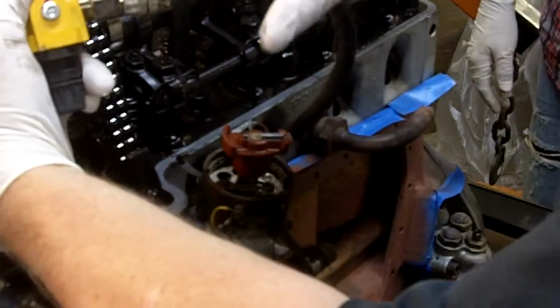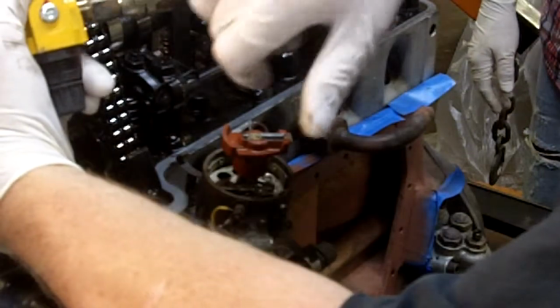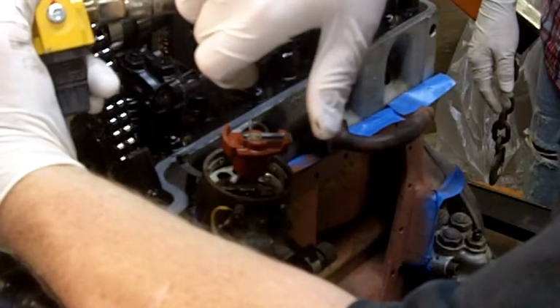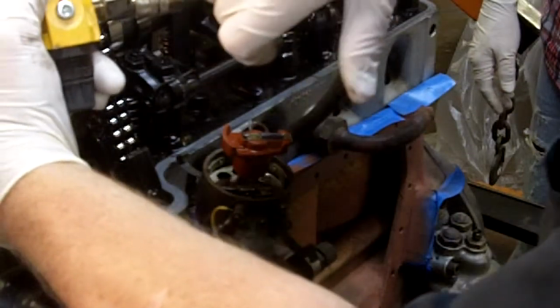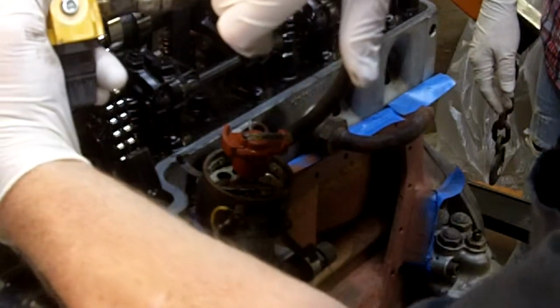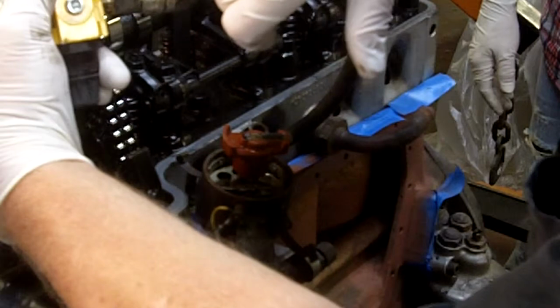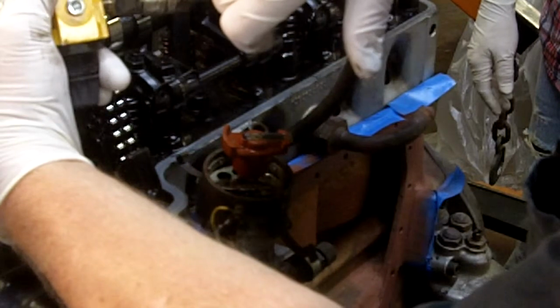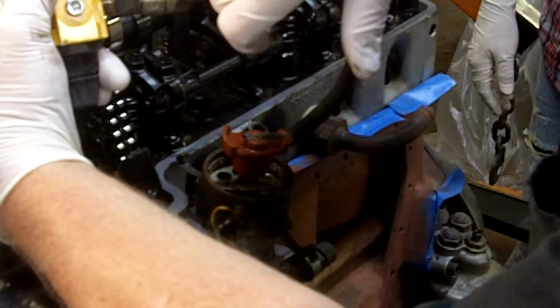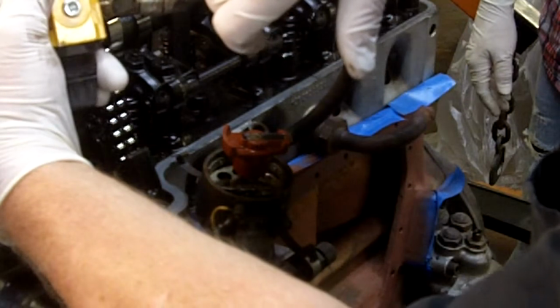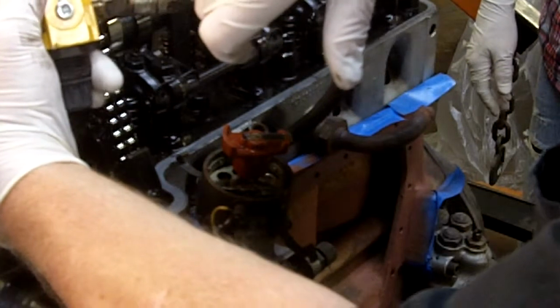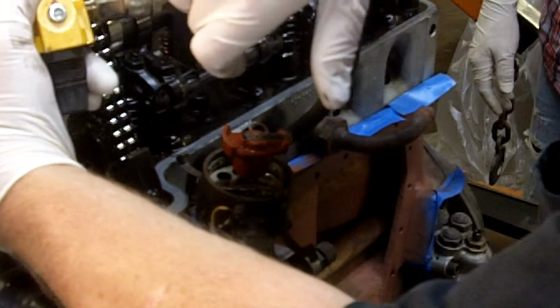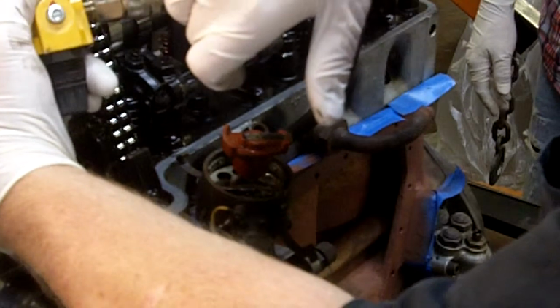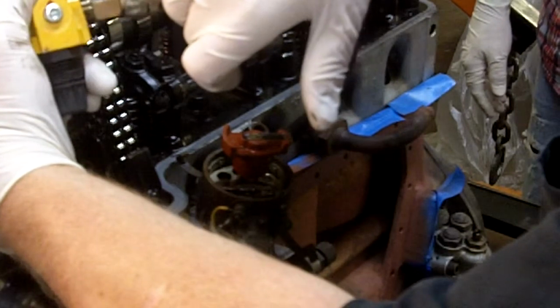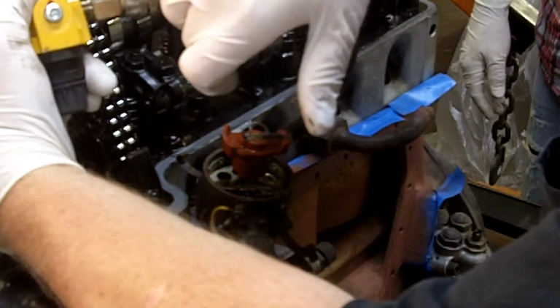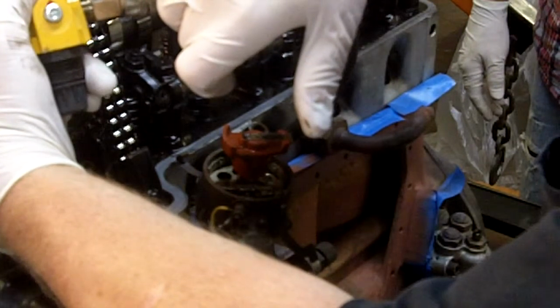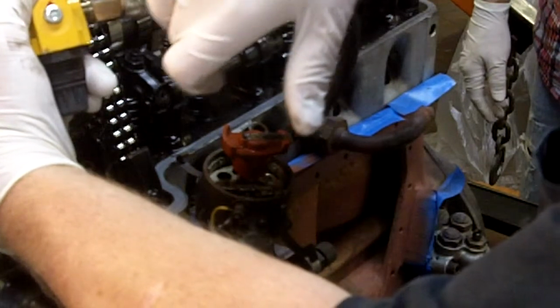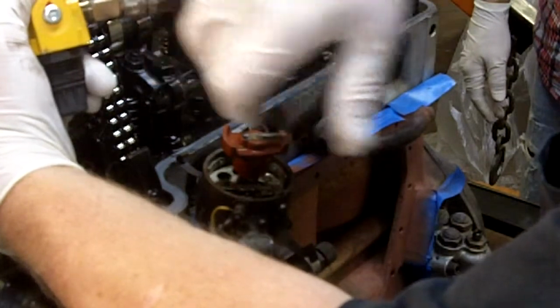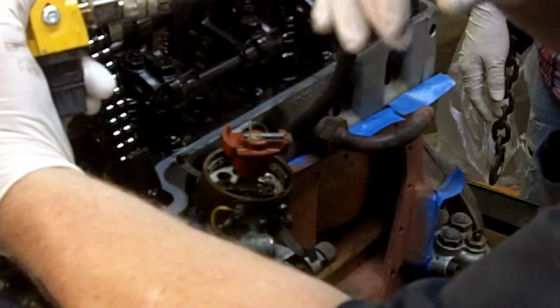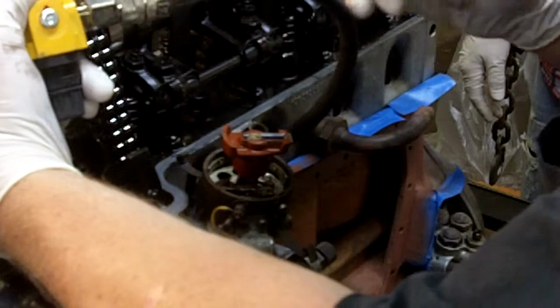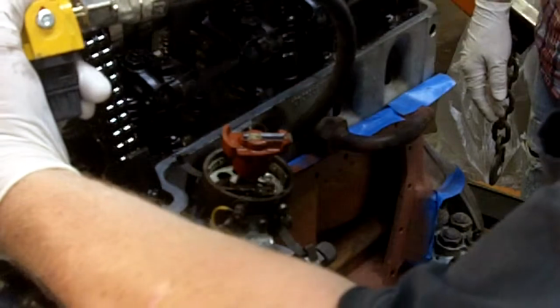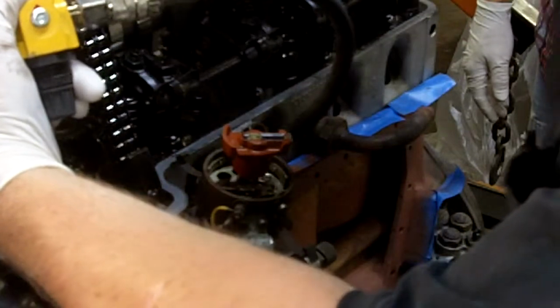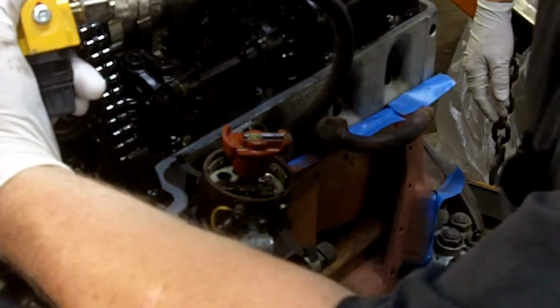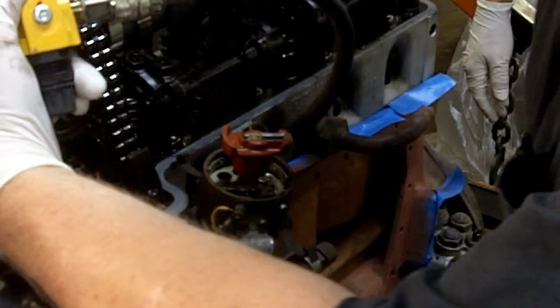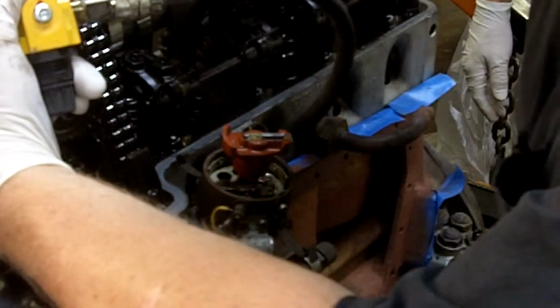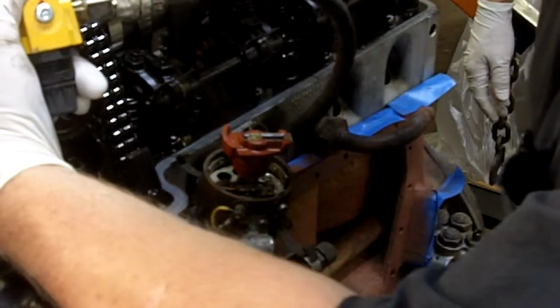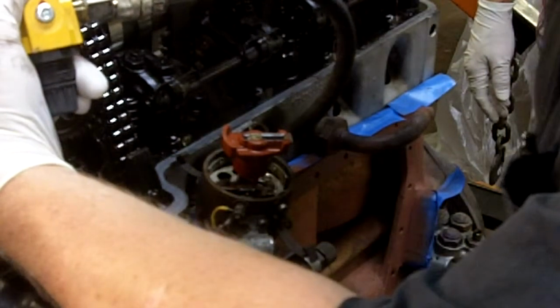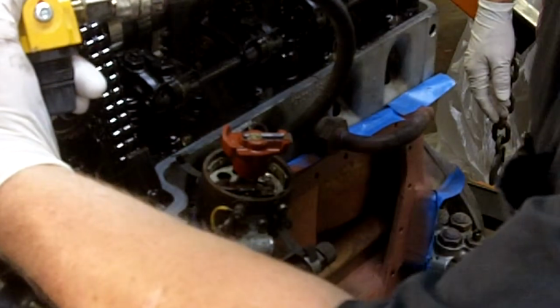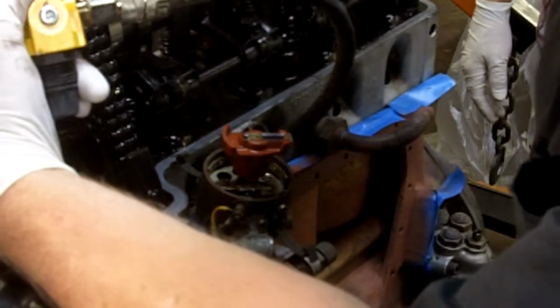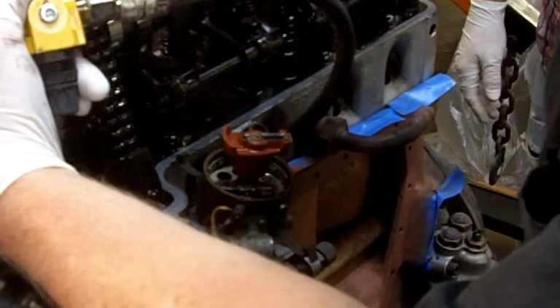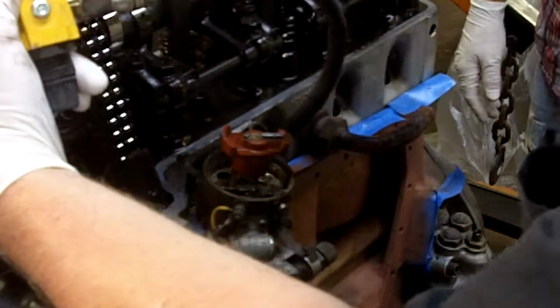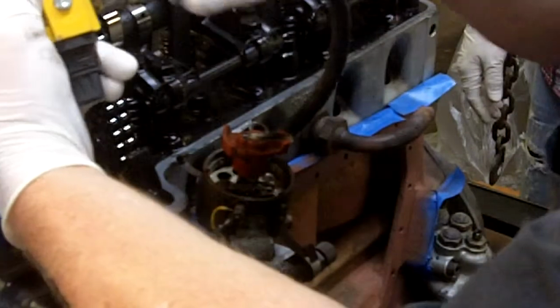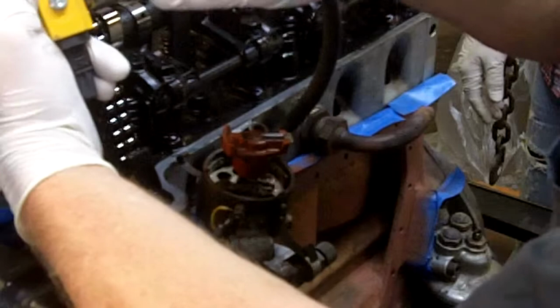The gauge comes around to 92% leakage — they're over here in the red. And we can hear air coming out through the valves and through the crankcase.